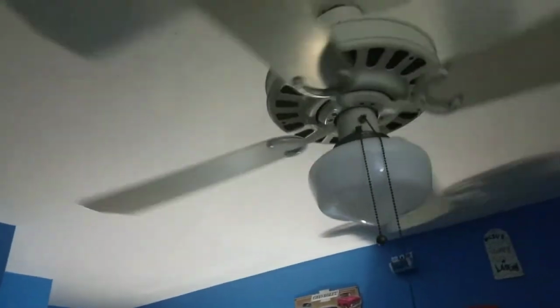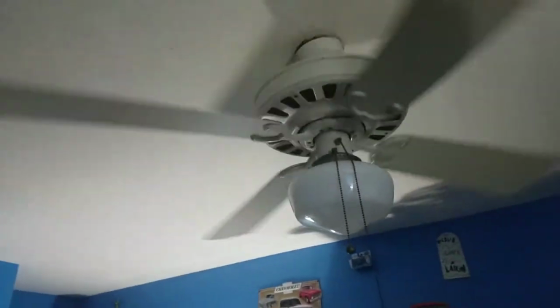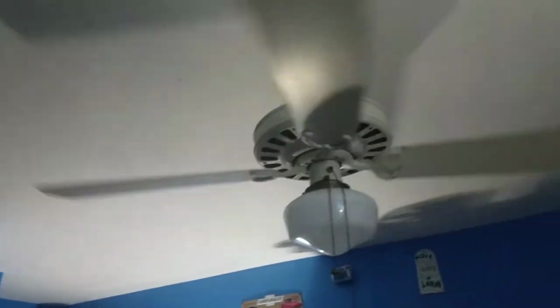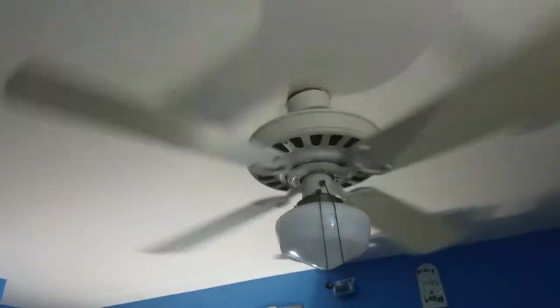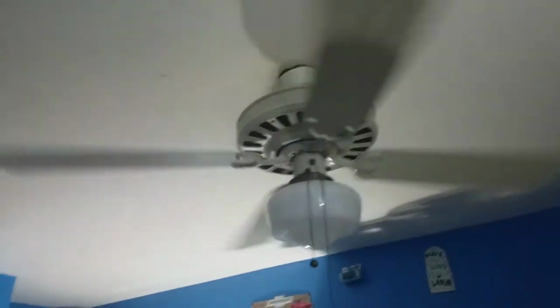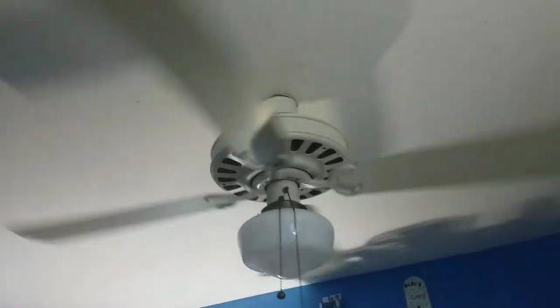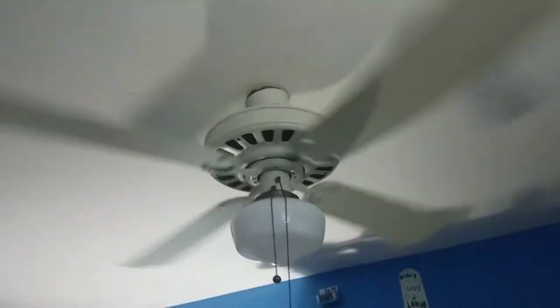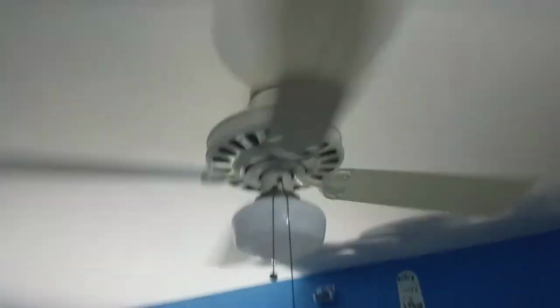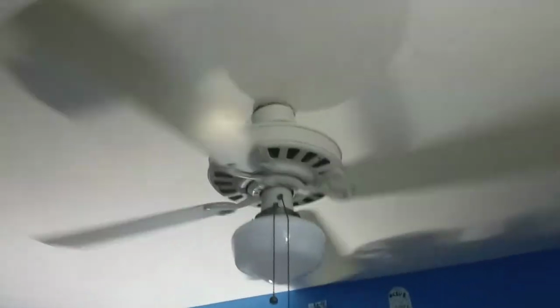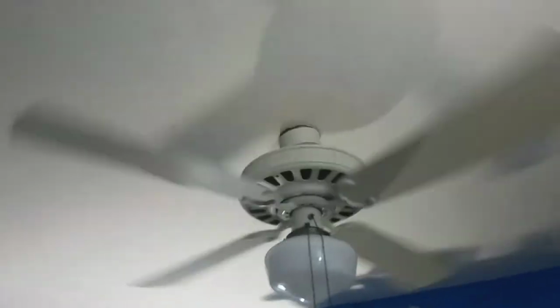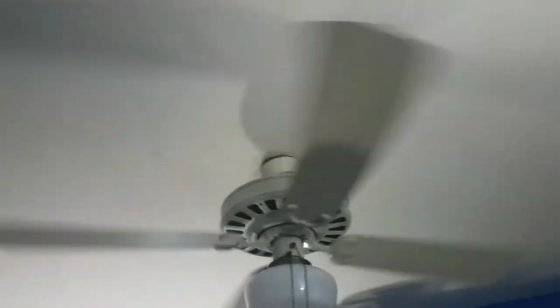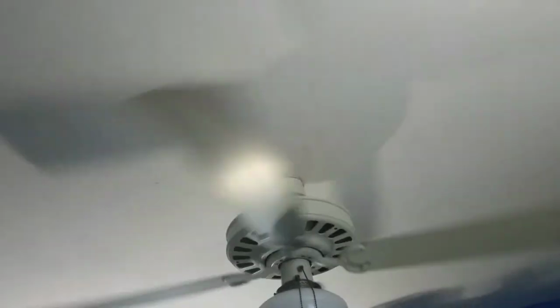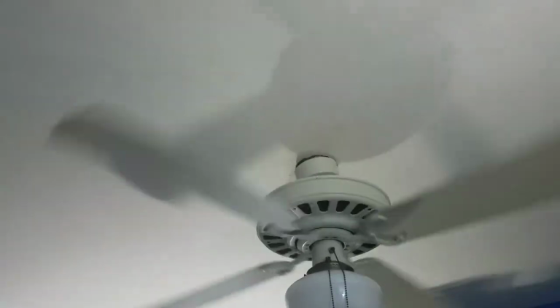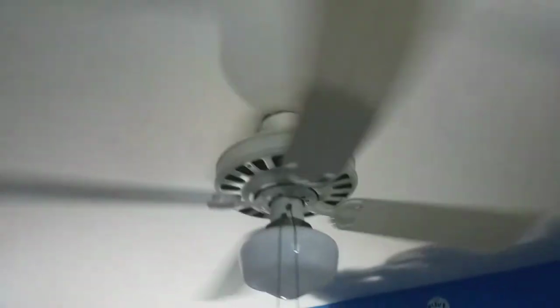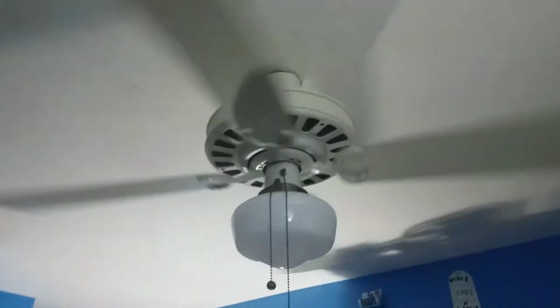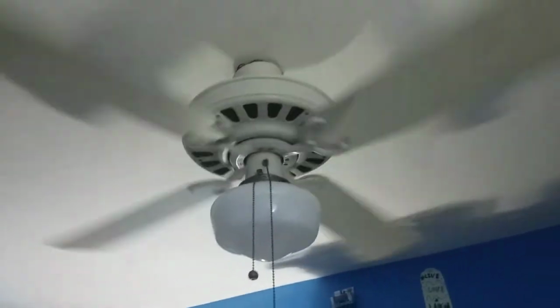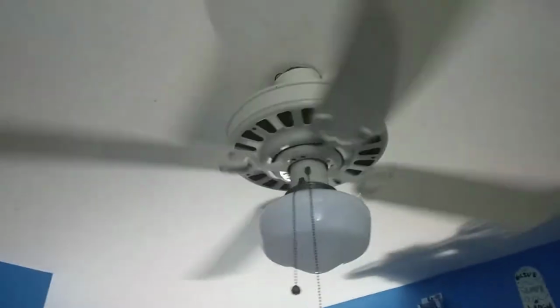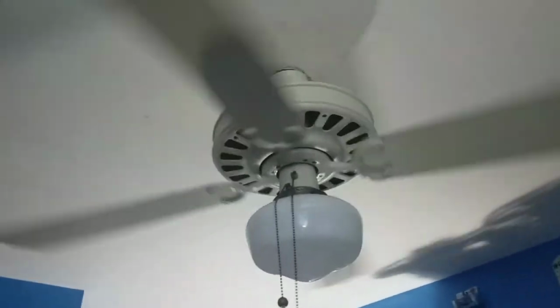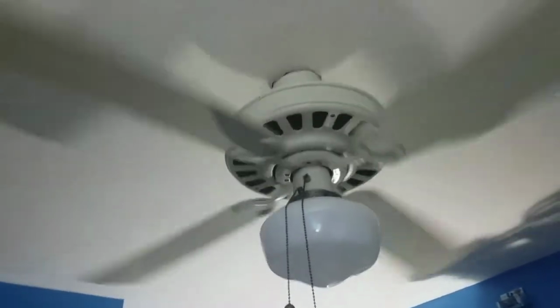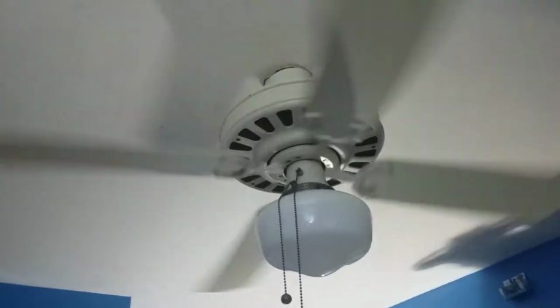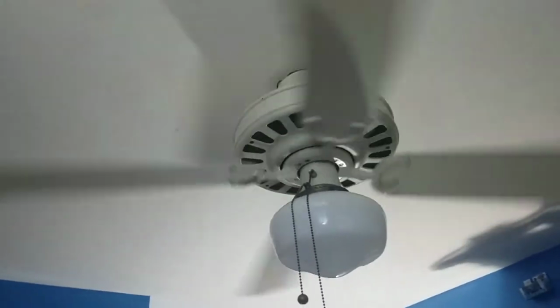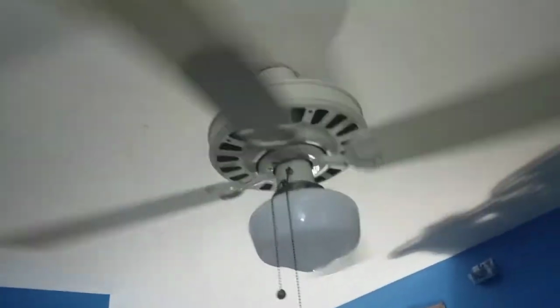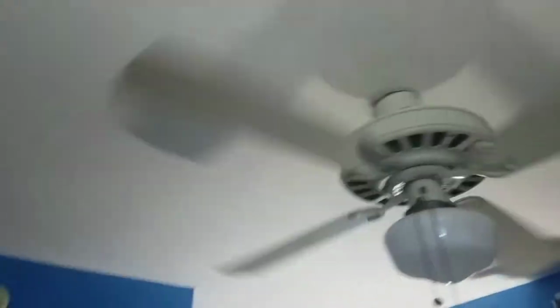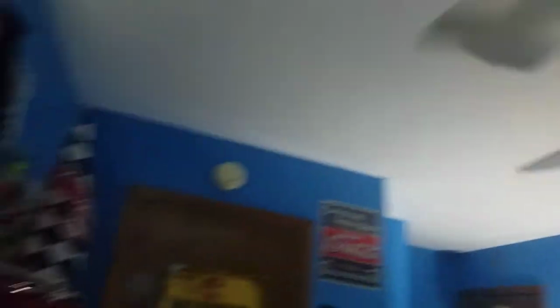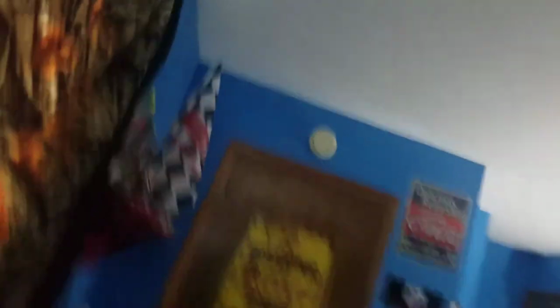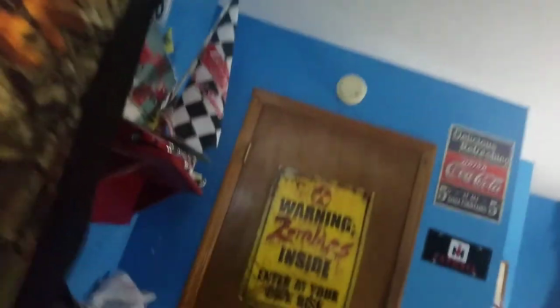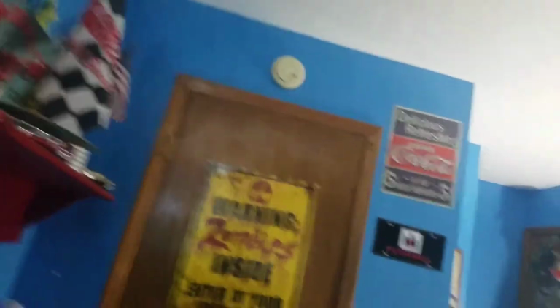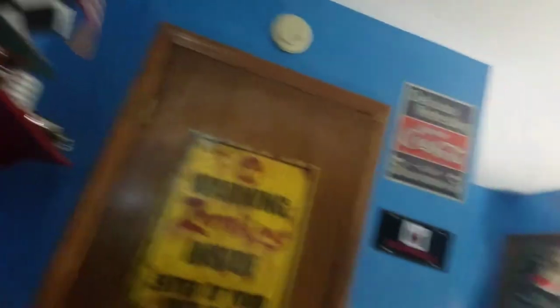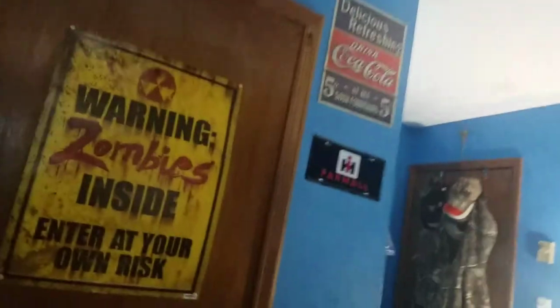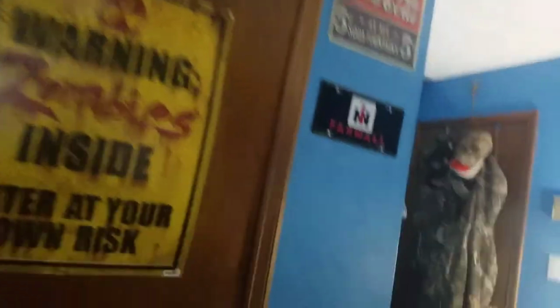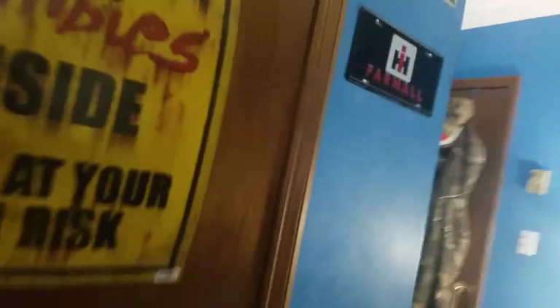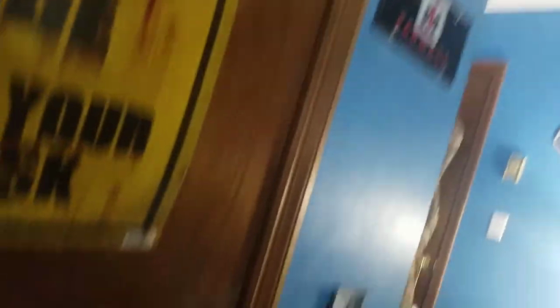I didn't really care for it when I first got it — I thought it was kind of ugly looking — but it's really starting to grow on me now and I really like it. So that's my fan collection in my room.